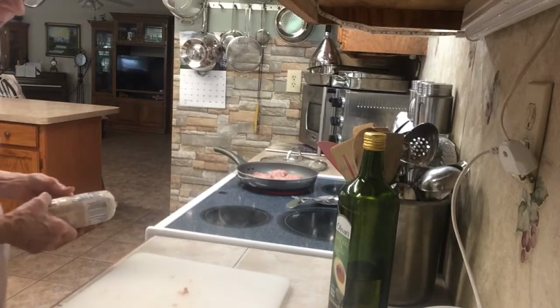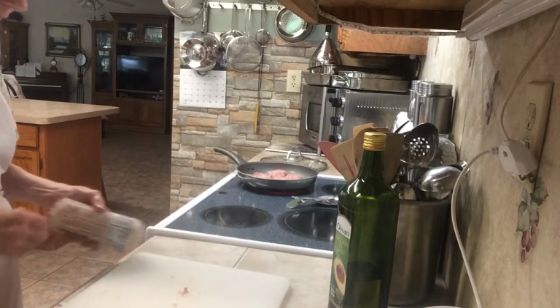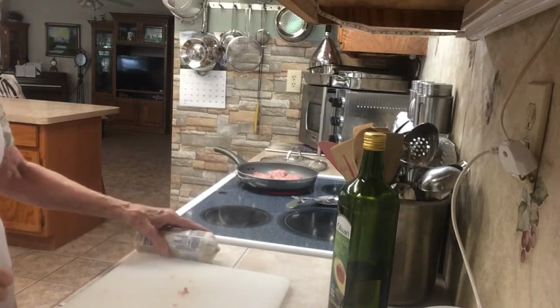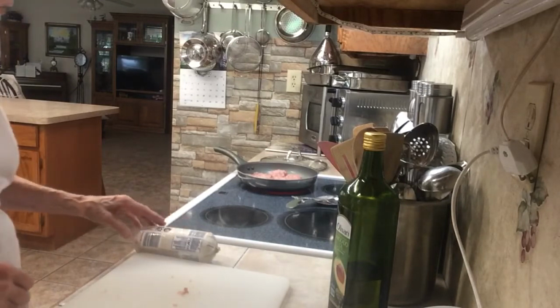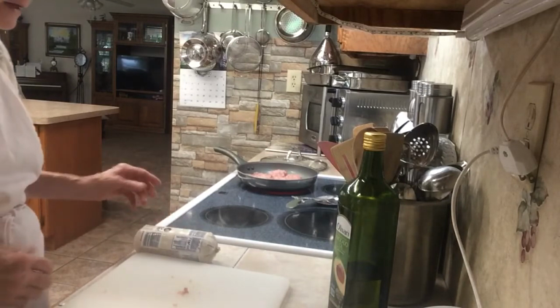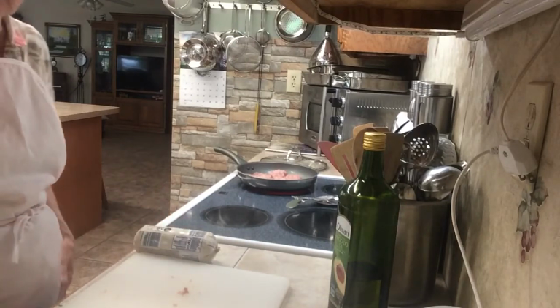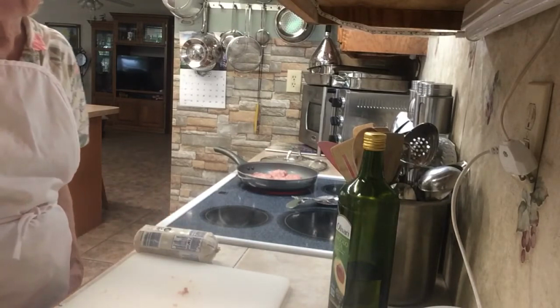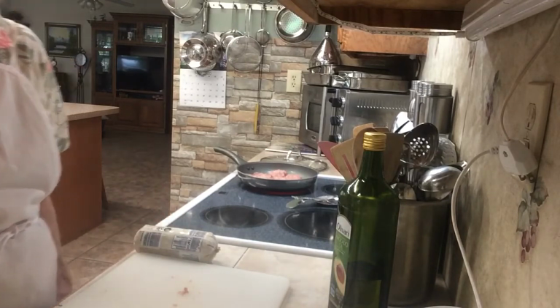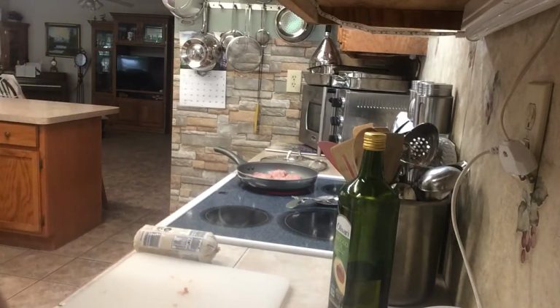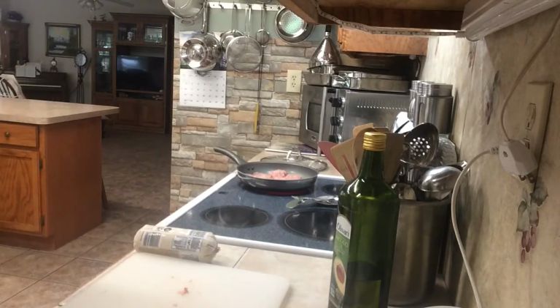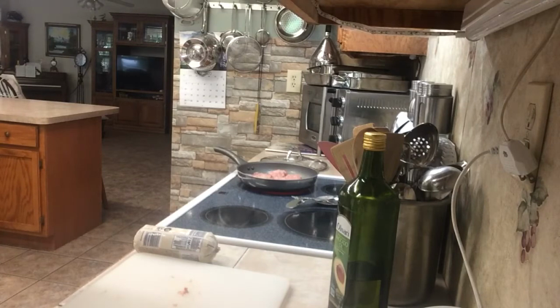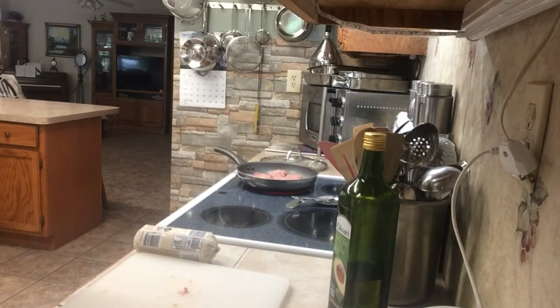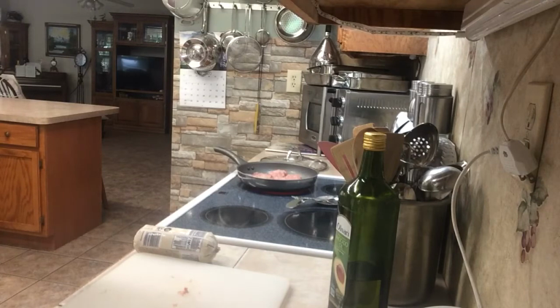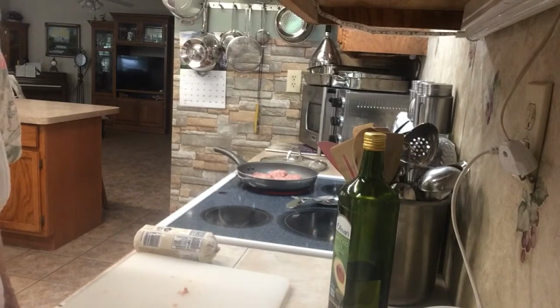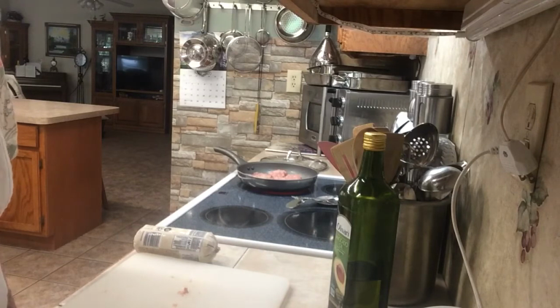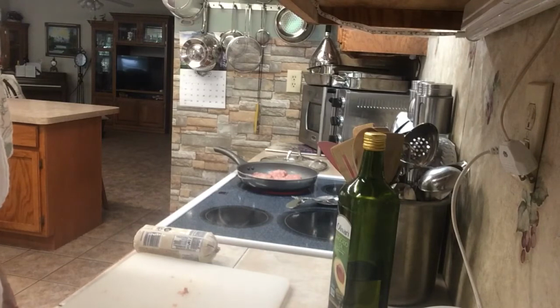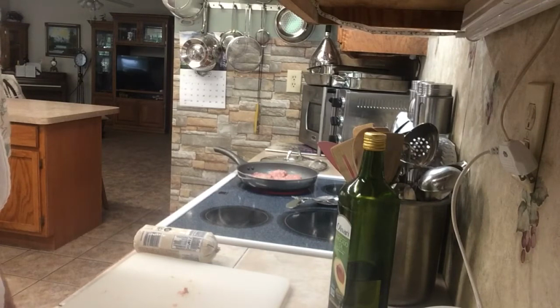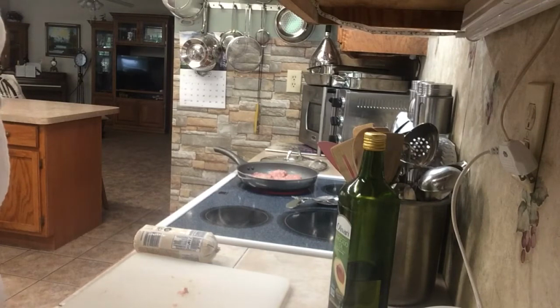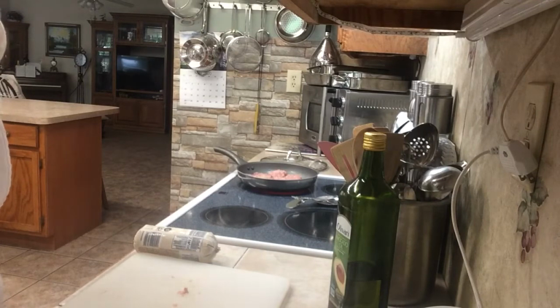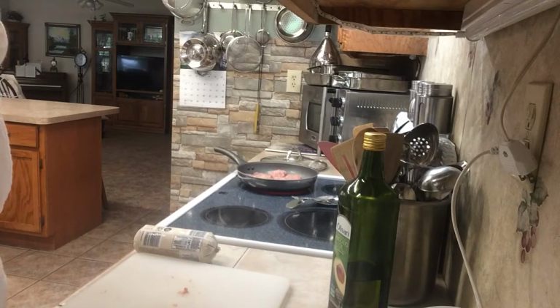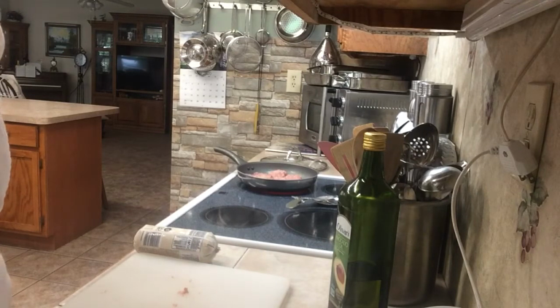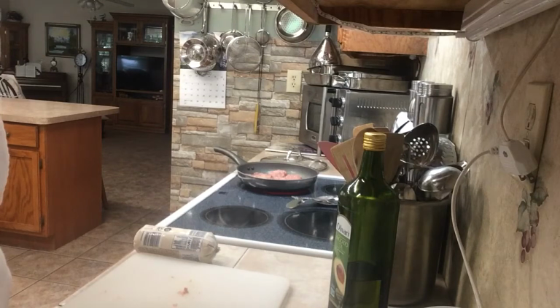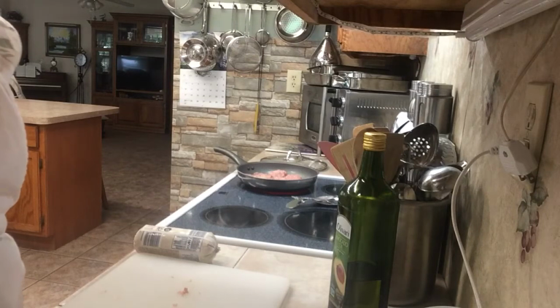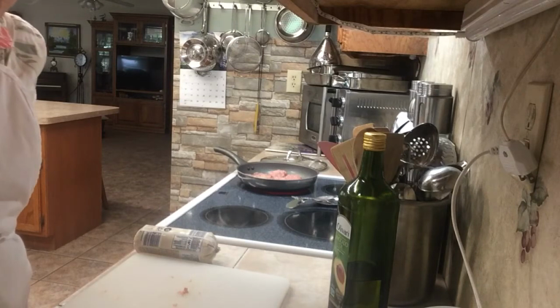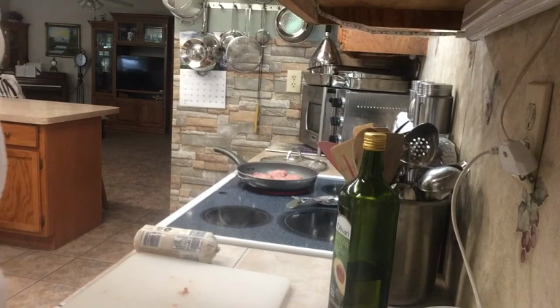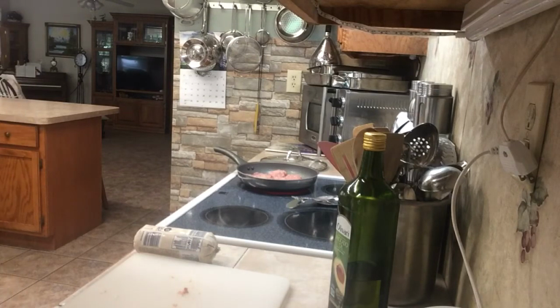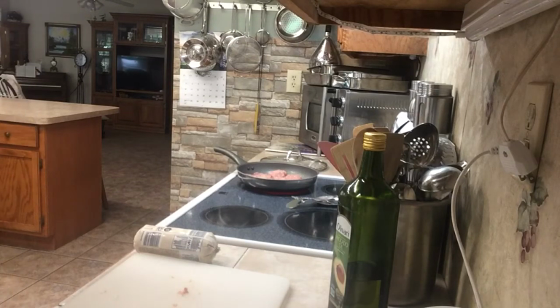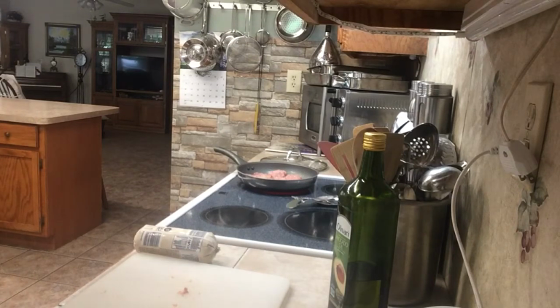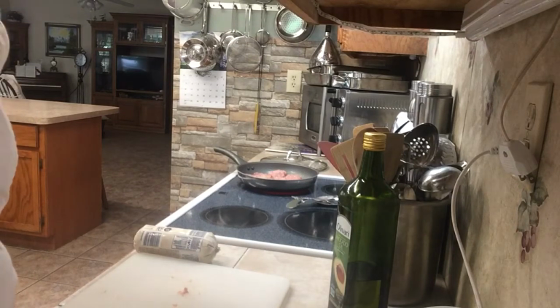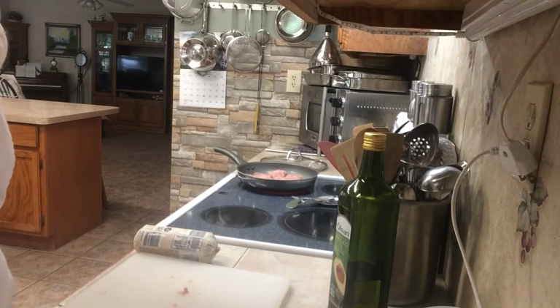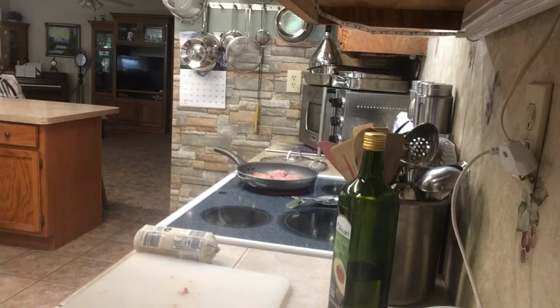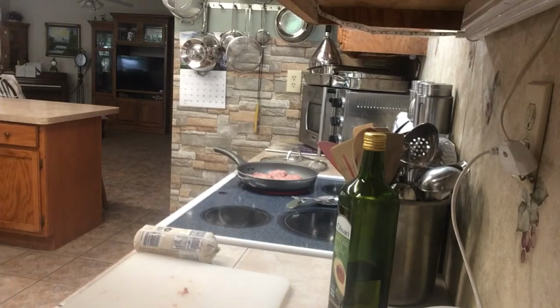You have a blessed day and I hope I've given you some good ideas of what to do with your meat when you get home instead of just leaving it in the refrigerator. Thank you. If you like my video, please subscribe and hit the notification button and you'll be notified every time I make a new one. Bye bye.